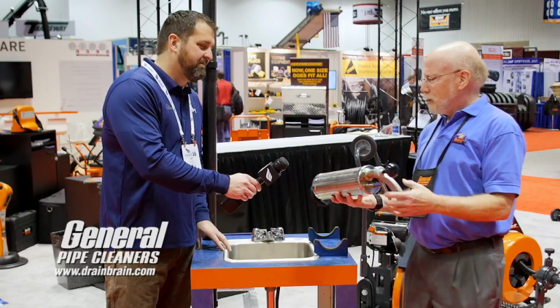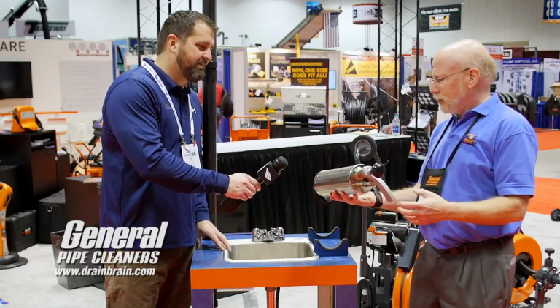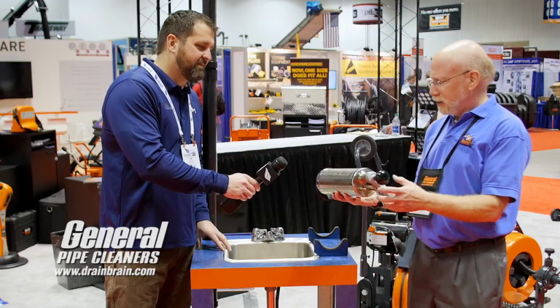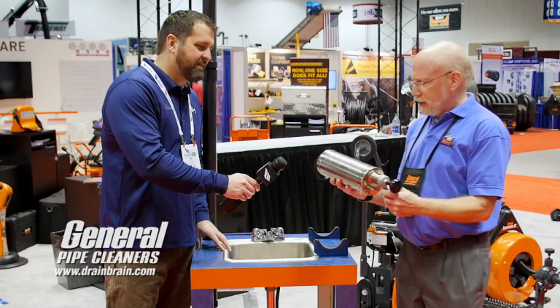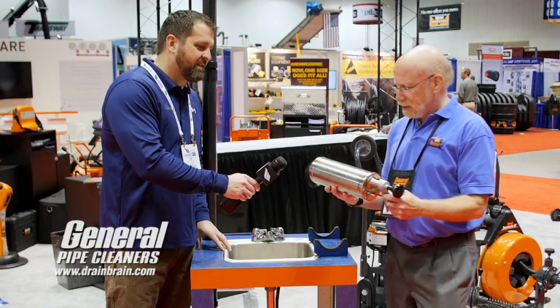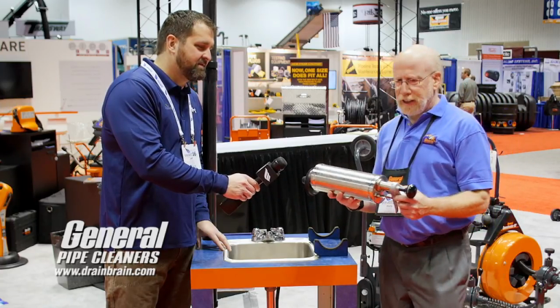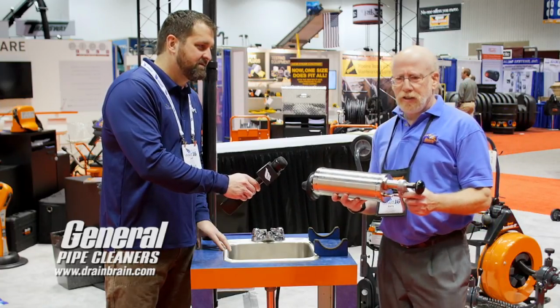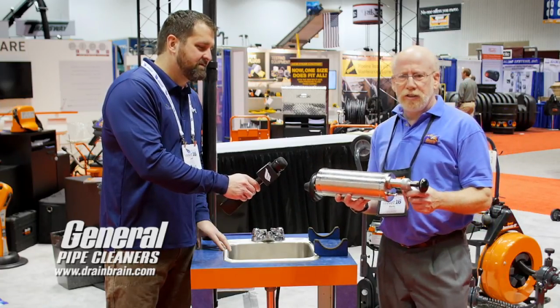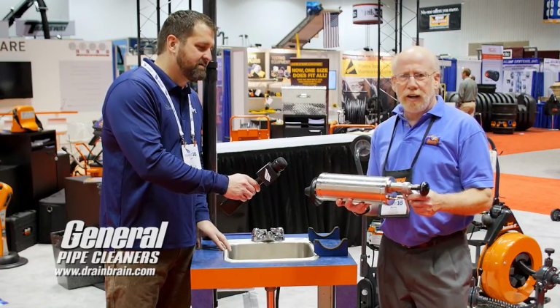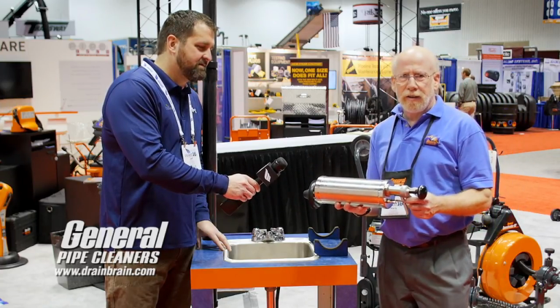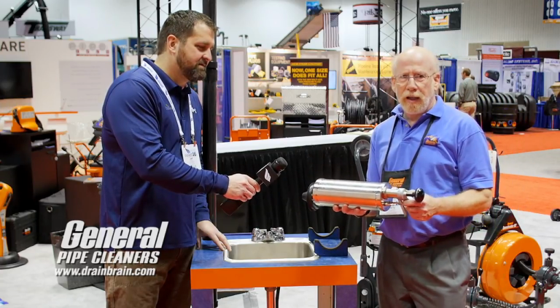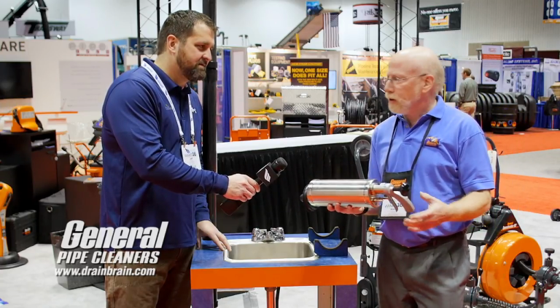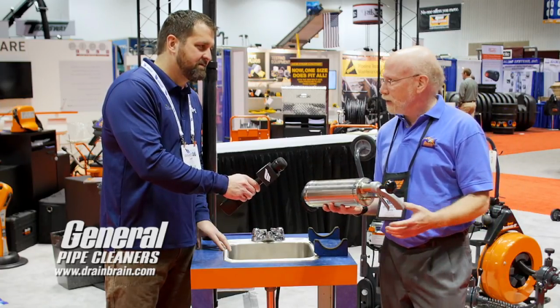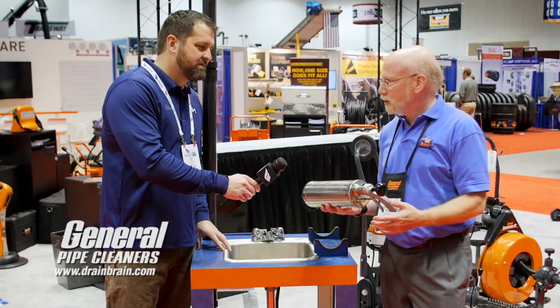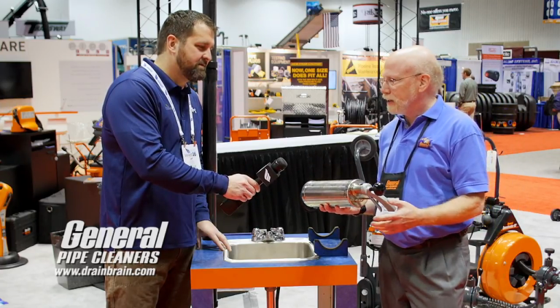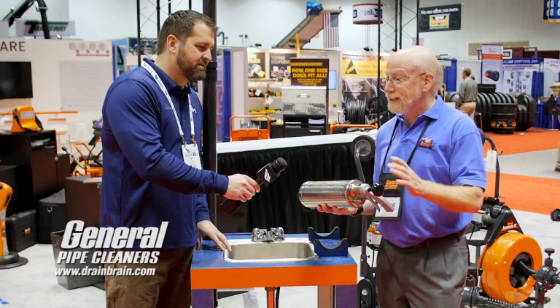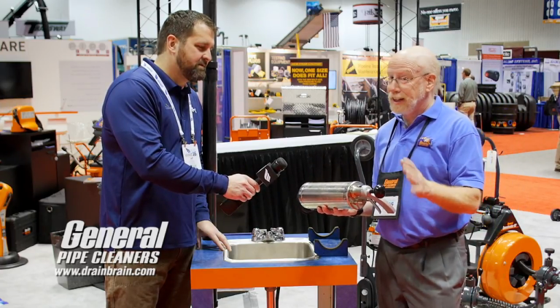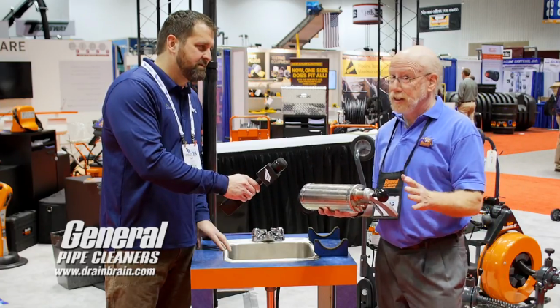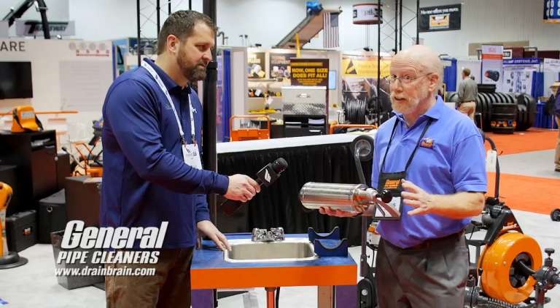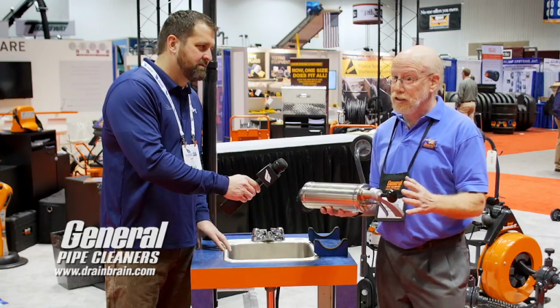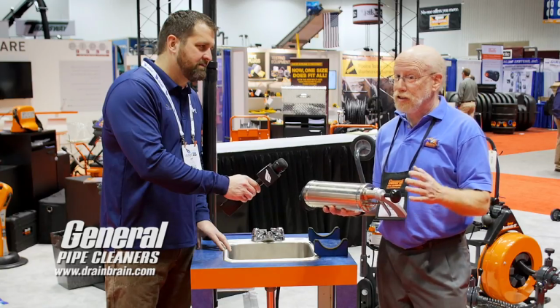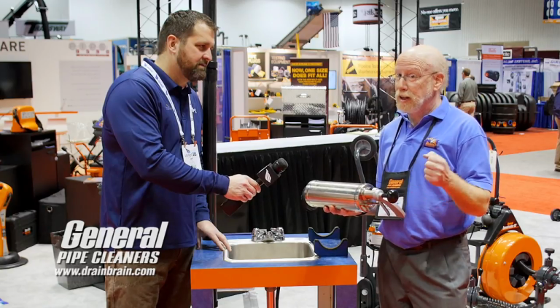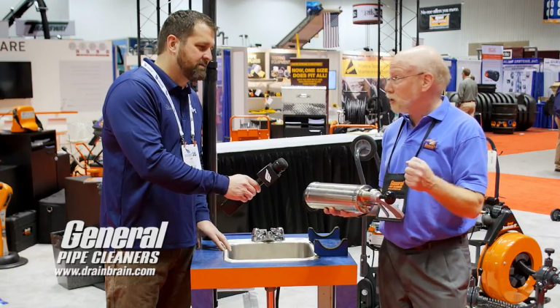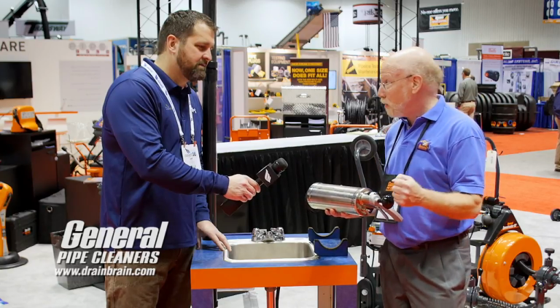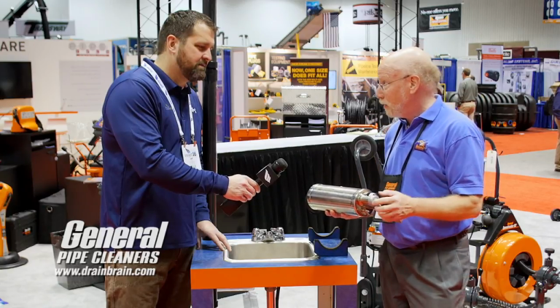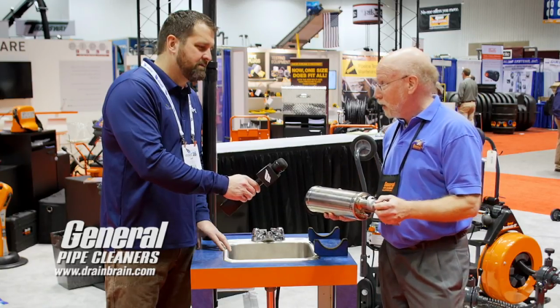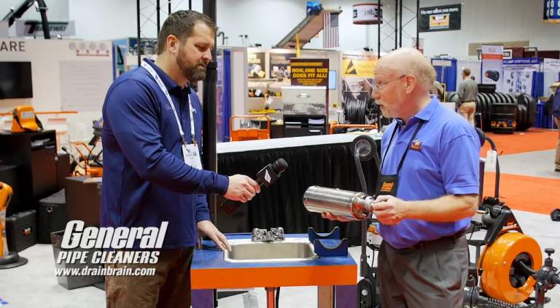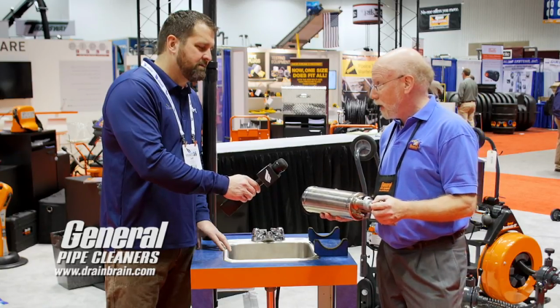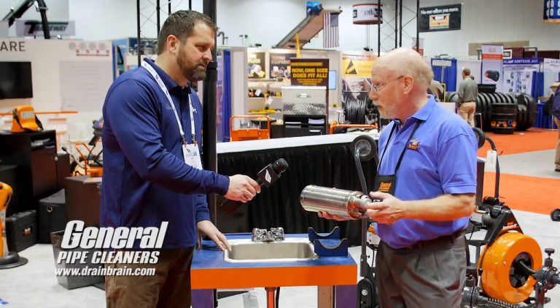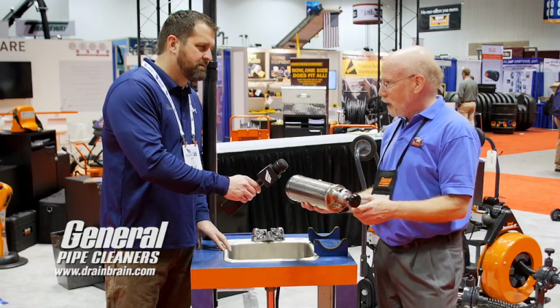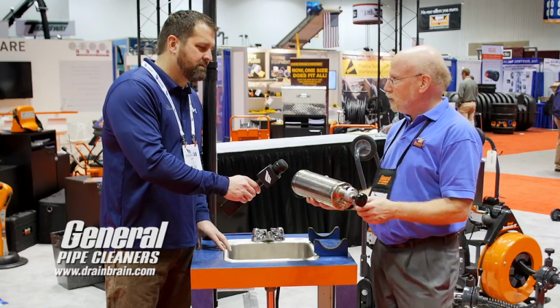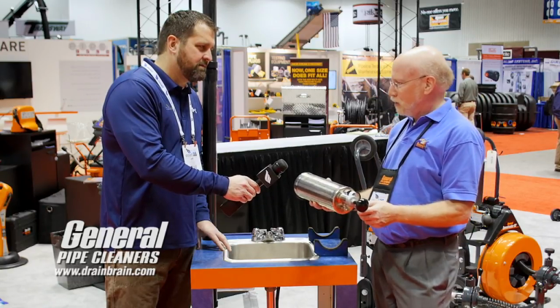People look at this and say, 'I see it uses air — I've heard of air systems.' But this is not using air. This is creating a shock wave to clear the line. Let me show you.